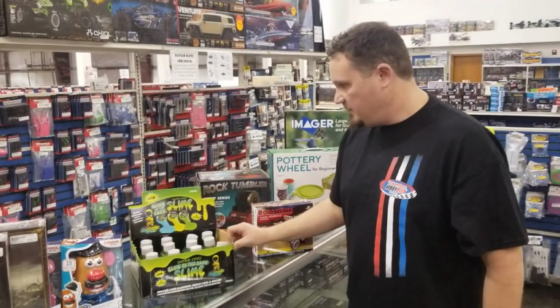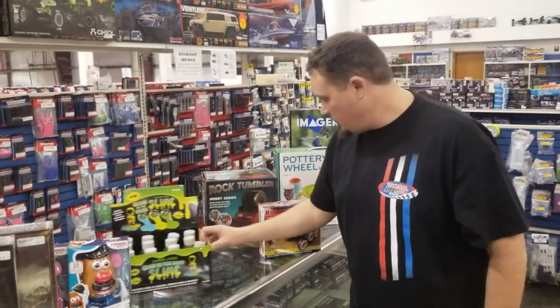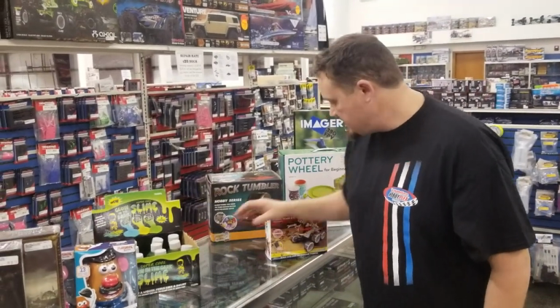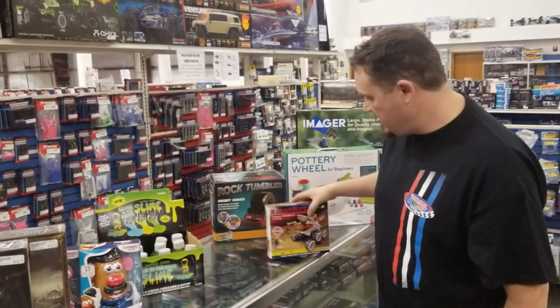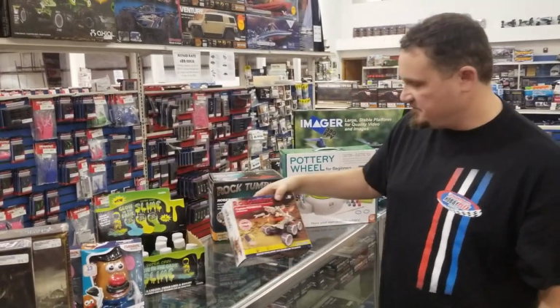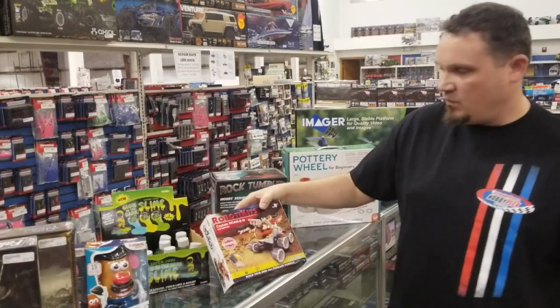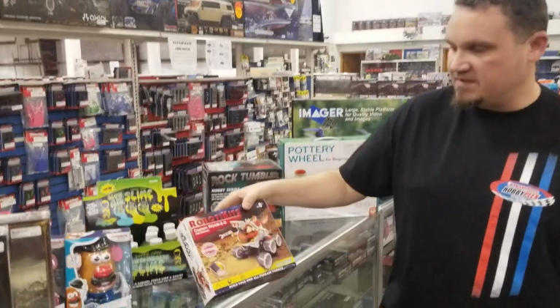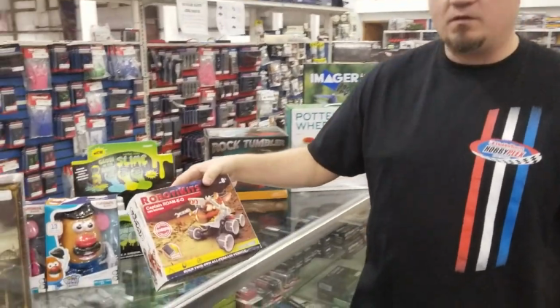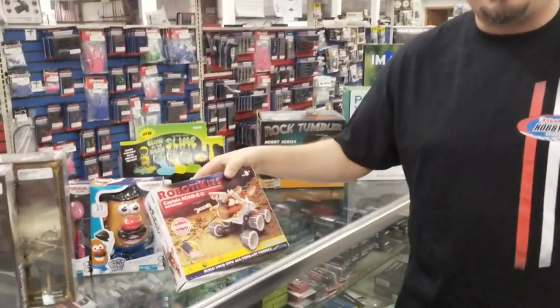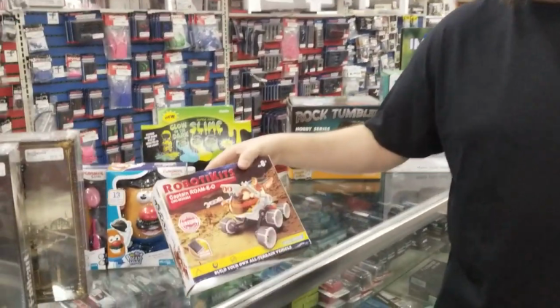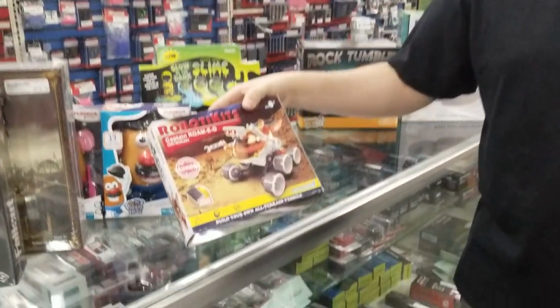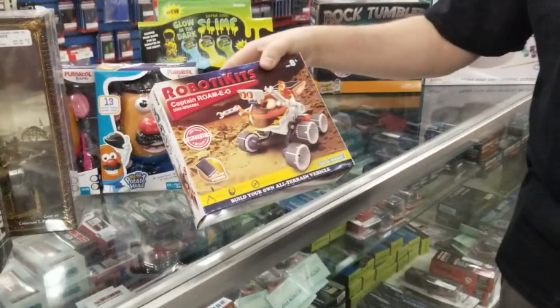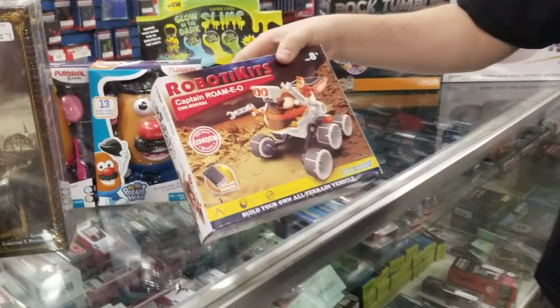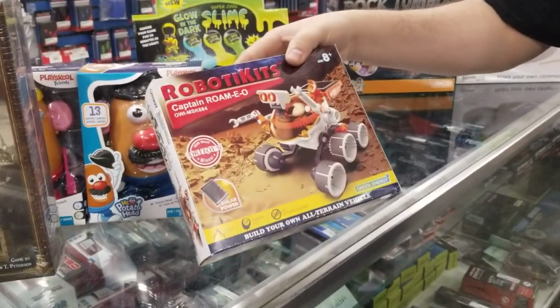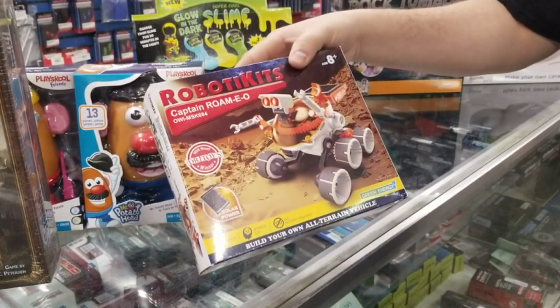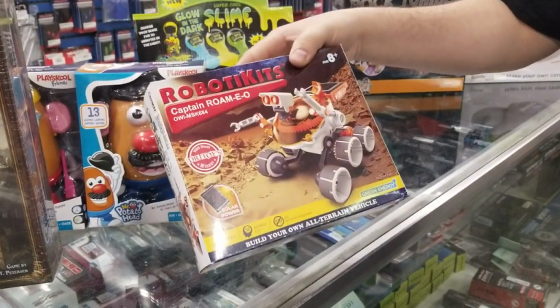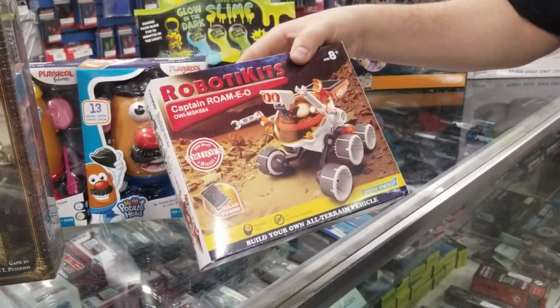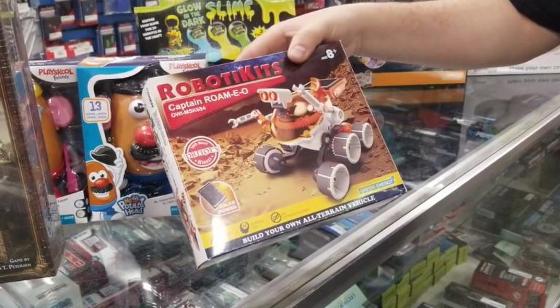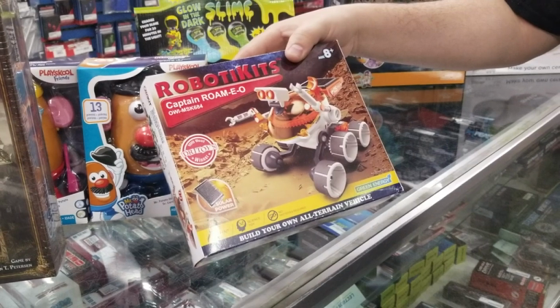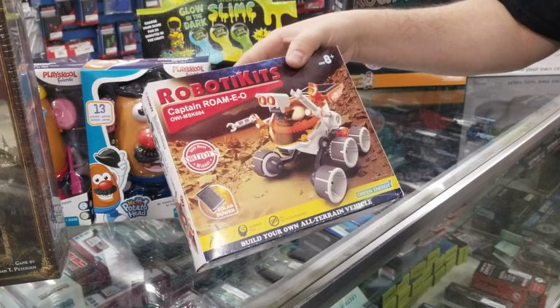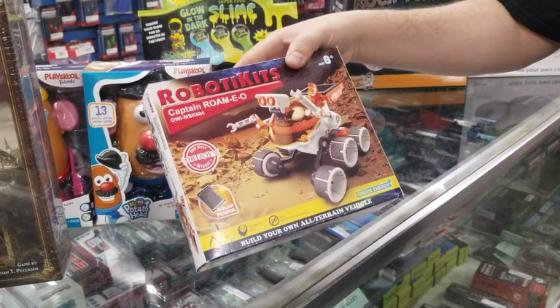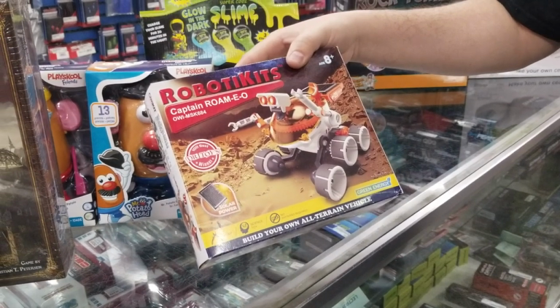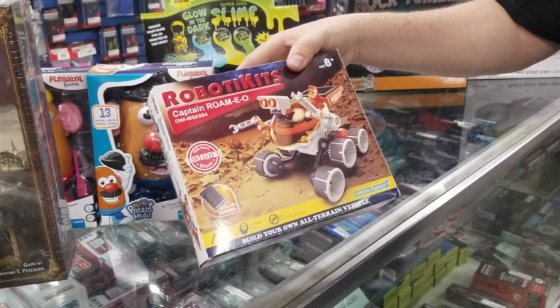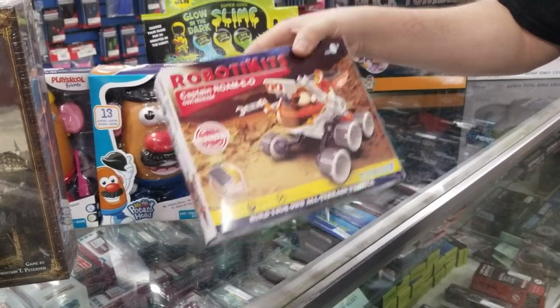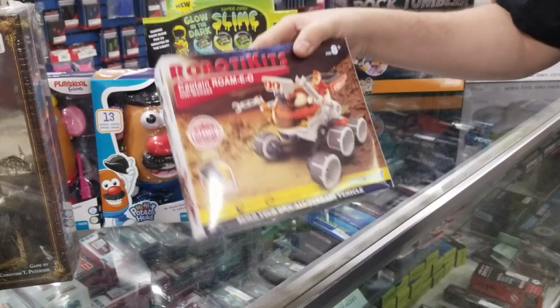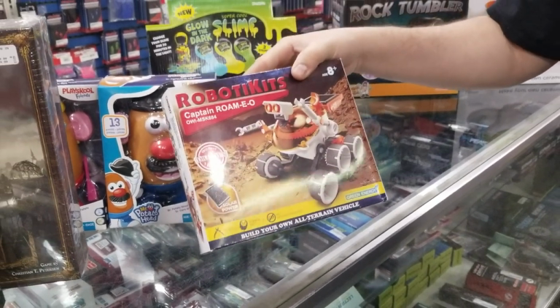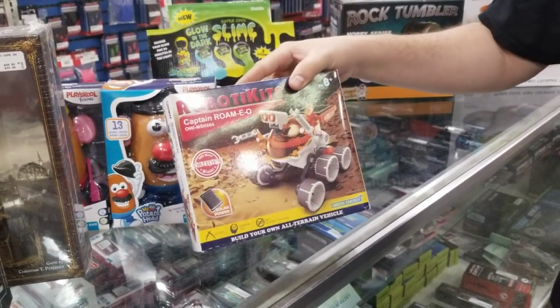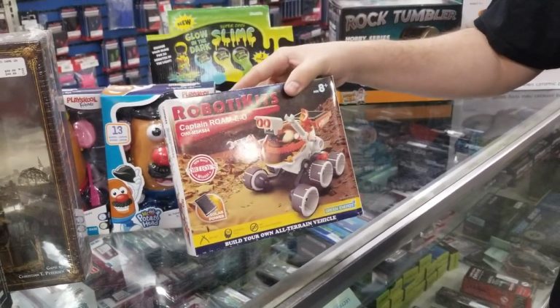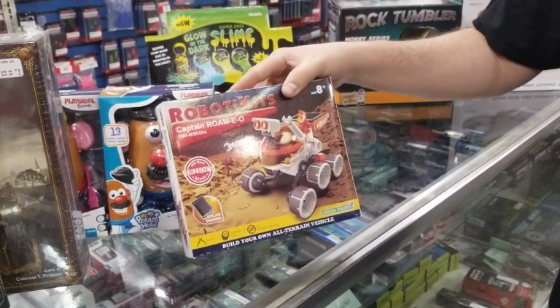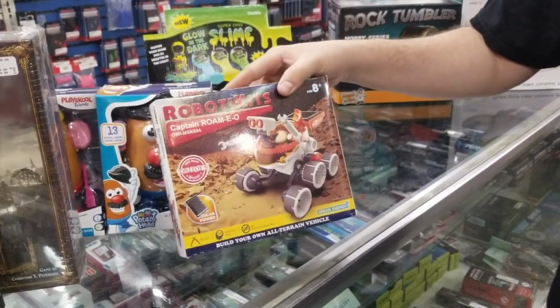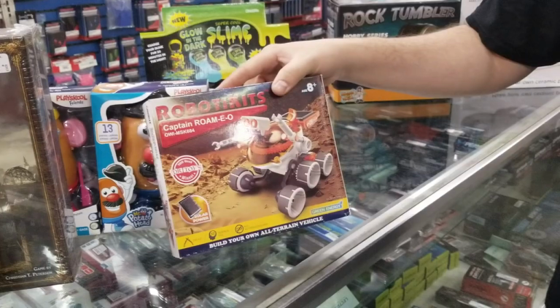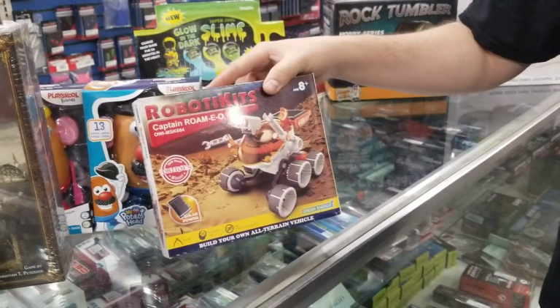Another cool thing that came in was some more robotic kits. This one is very much like one of those rovers and it's also solar-powered. This is a really cool toy for all of you guys that like to build stuff.